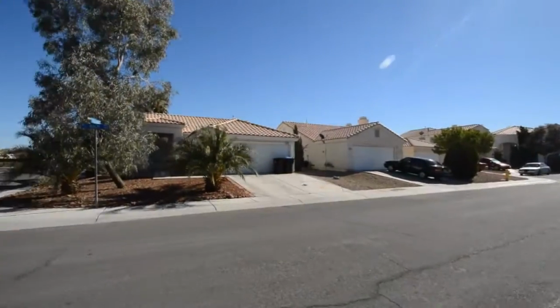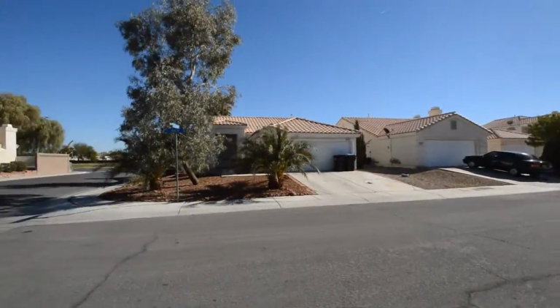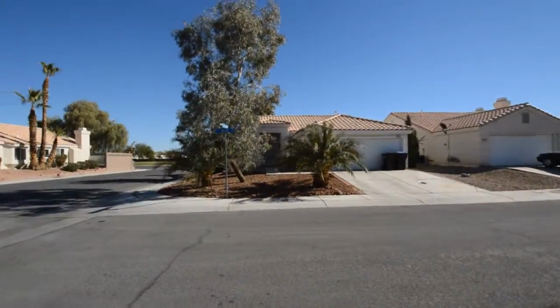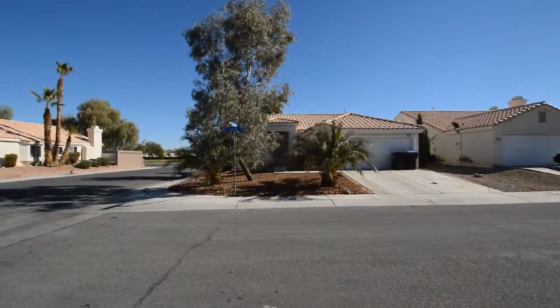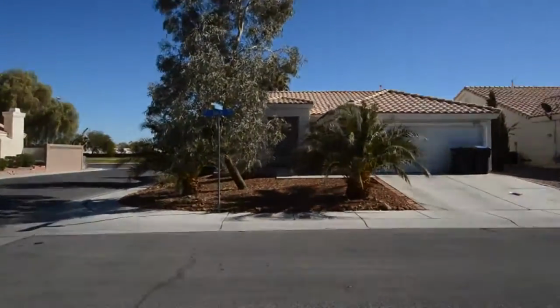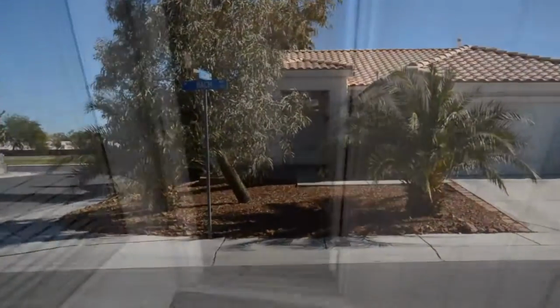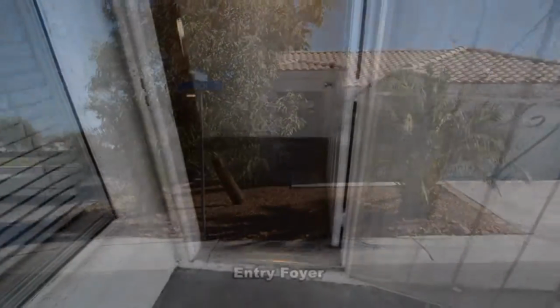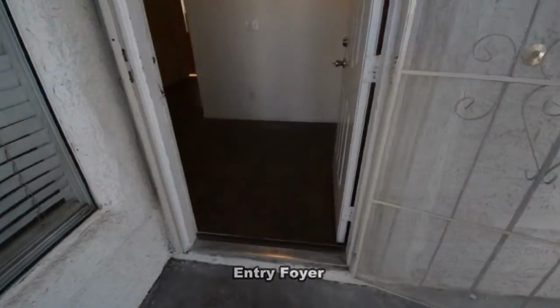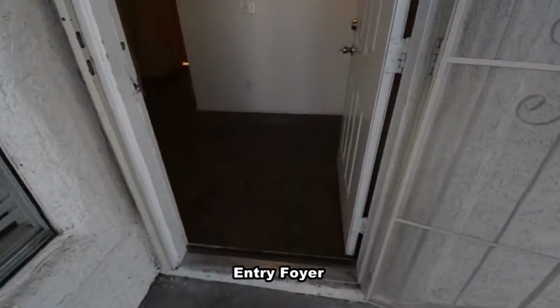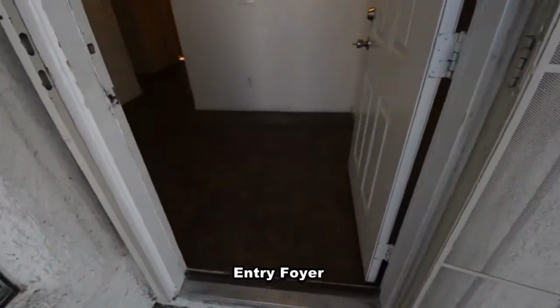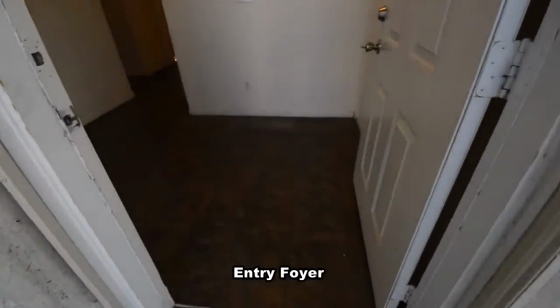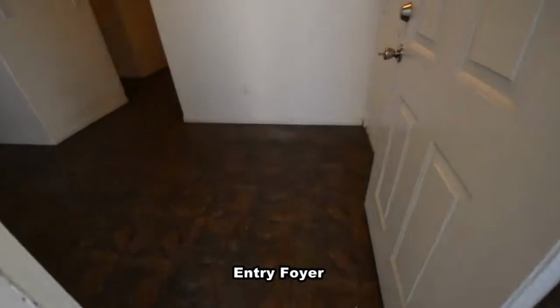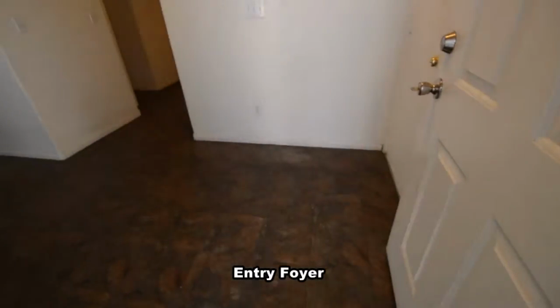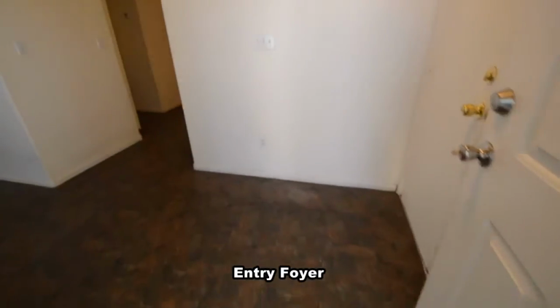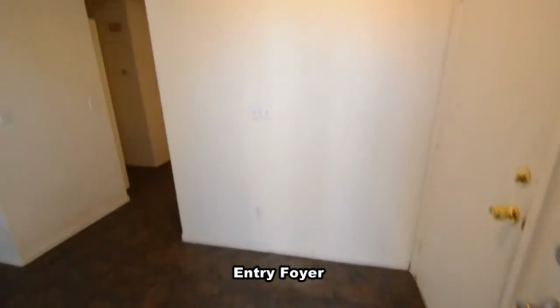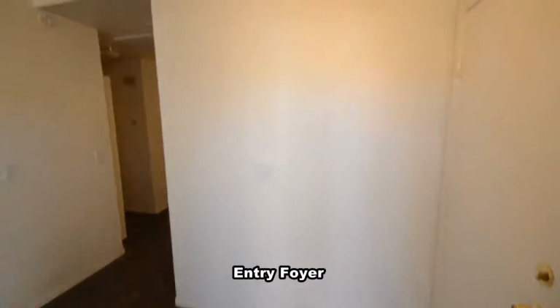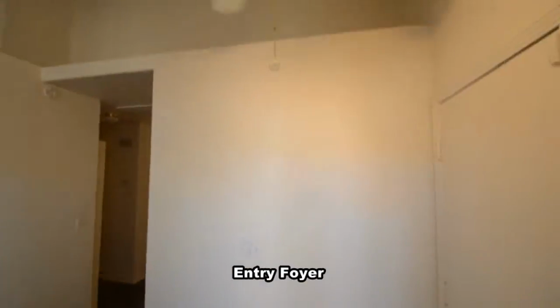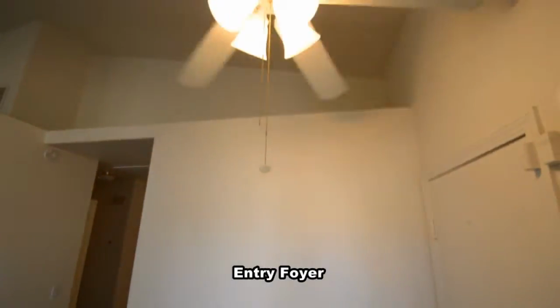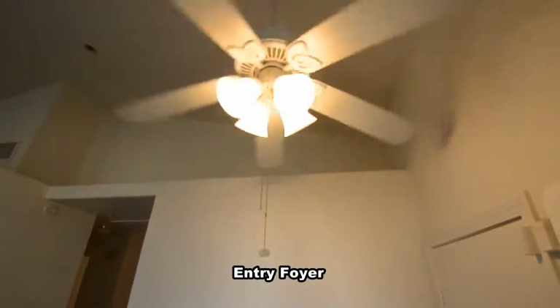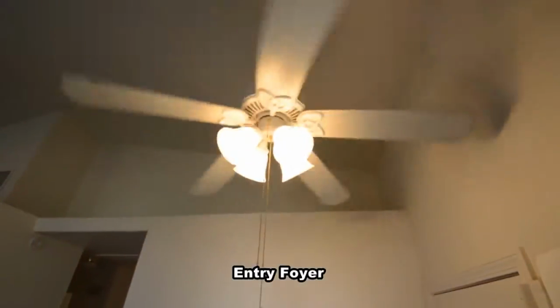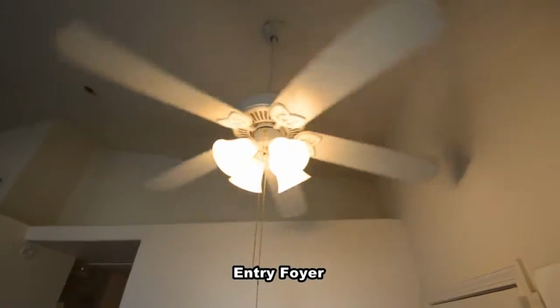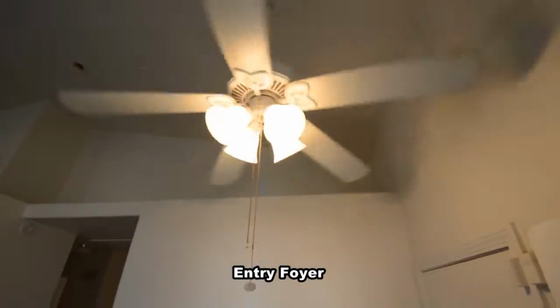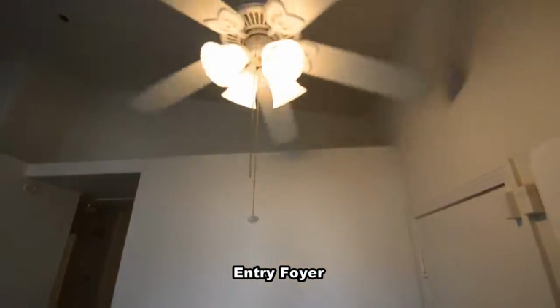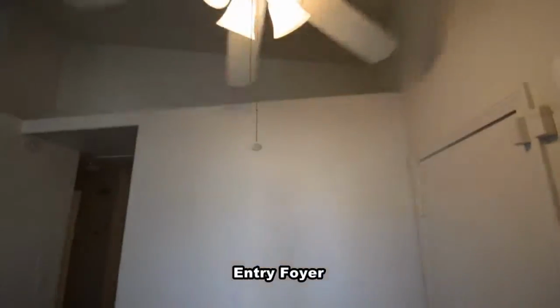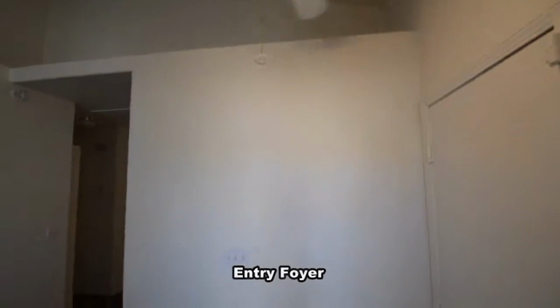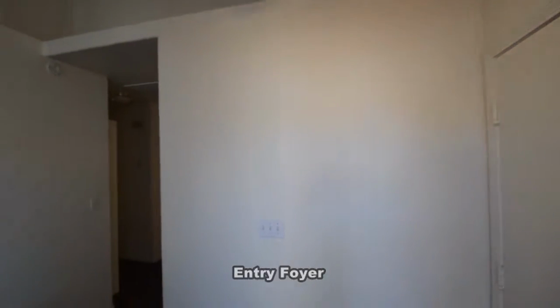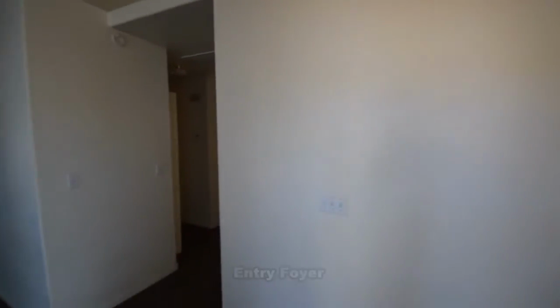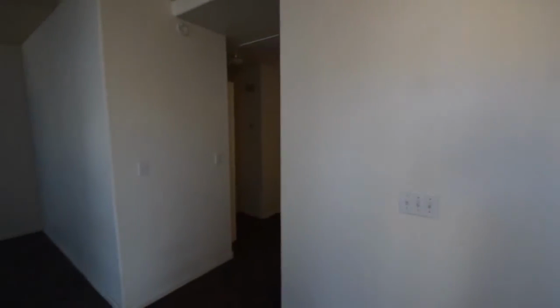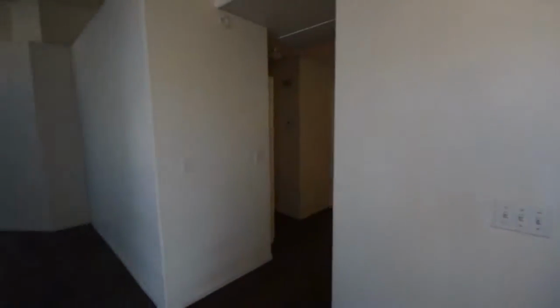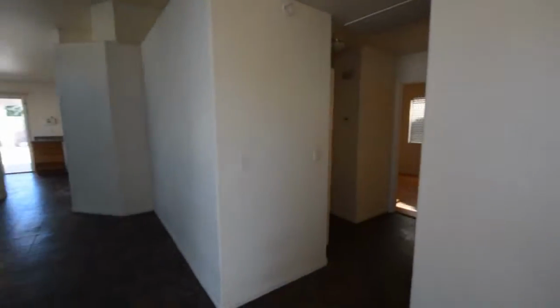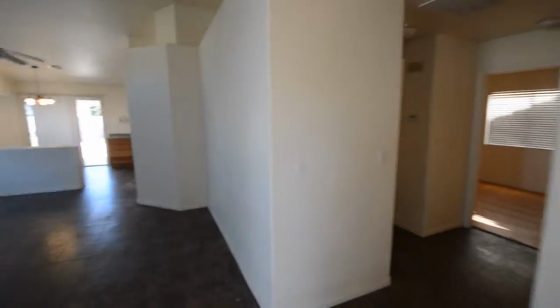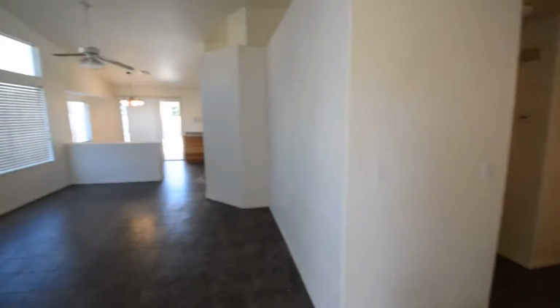The home features an open floor plan with vaulted ceilings, three bedrooms, two full bathrooms, an attached two-car garage and a swimming pool. The attached two-car garage is by the front entry and has an auto door opener and direct entry to the home.